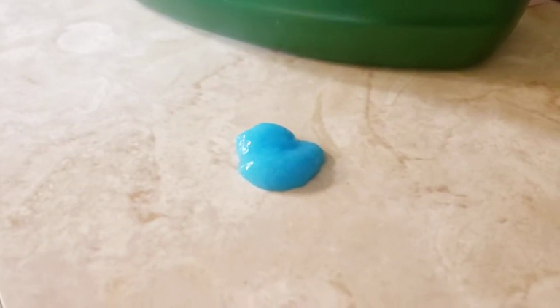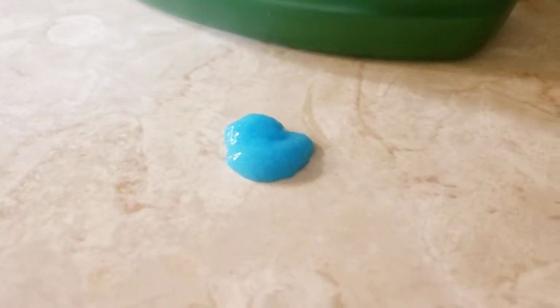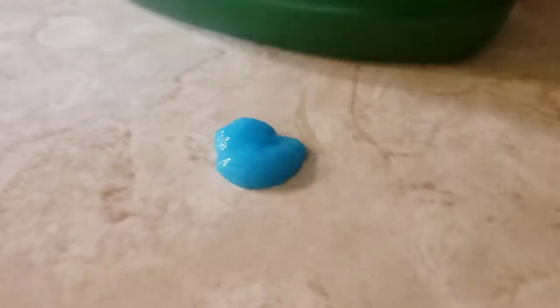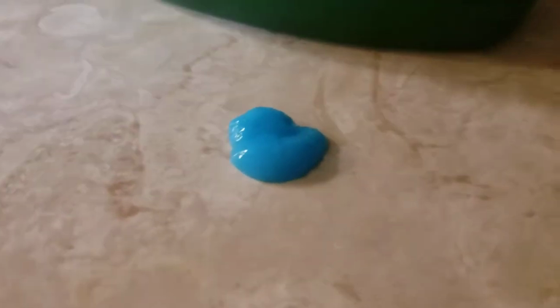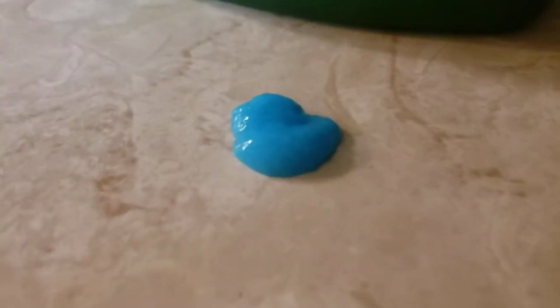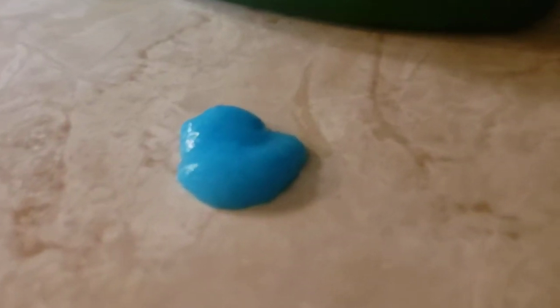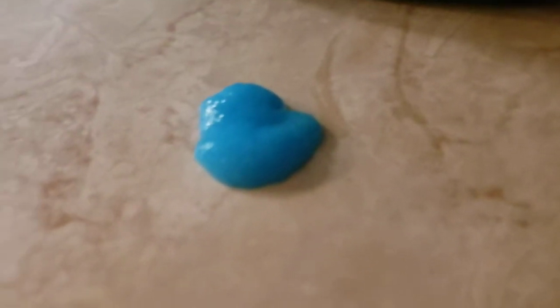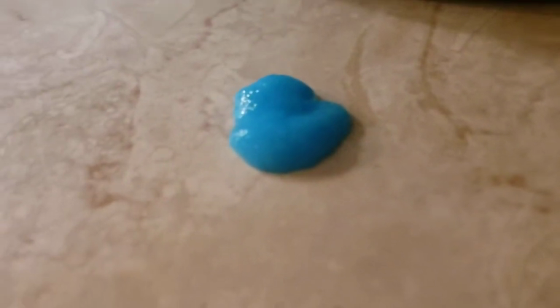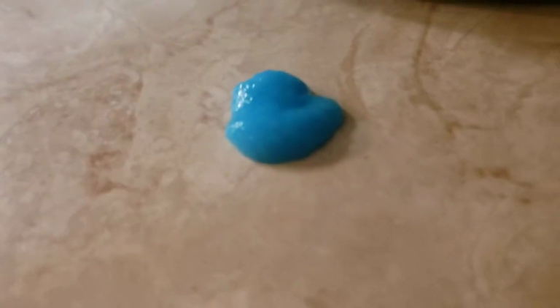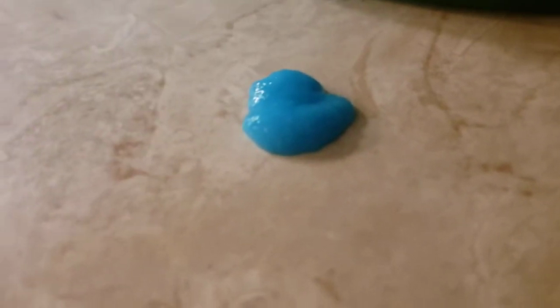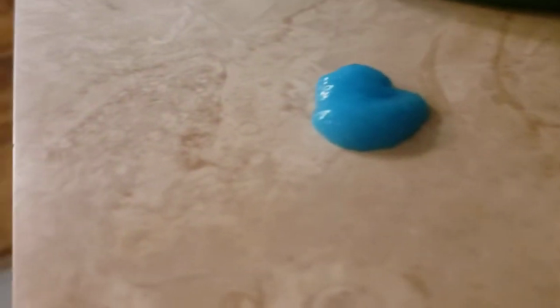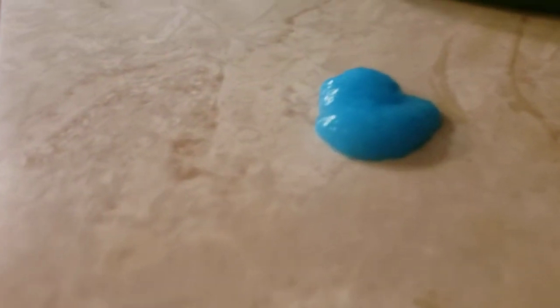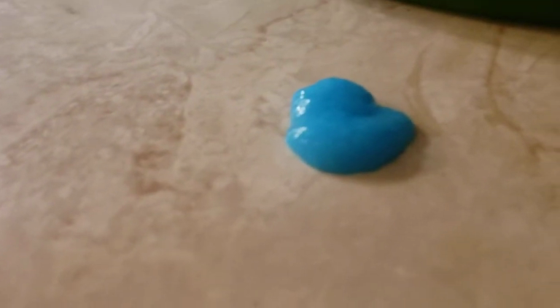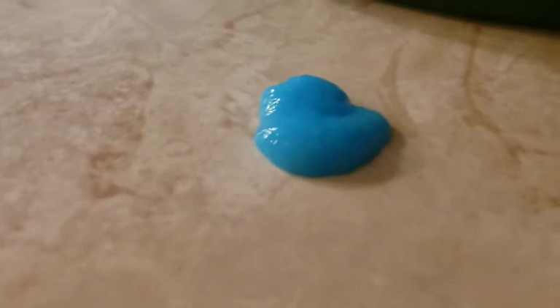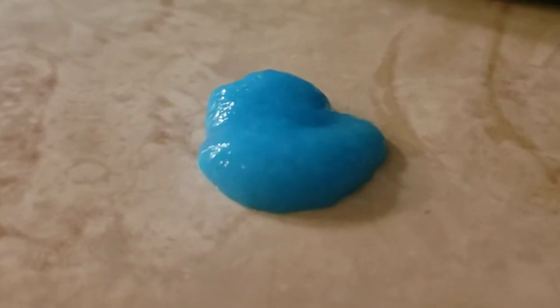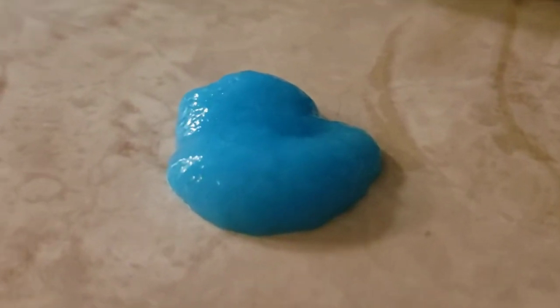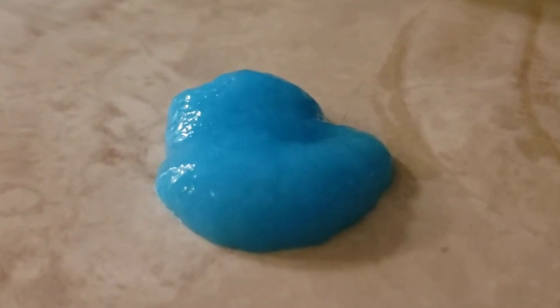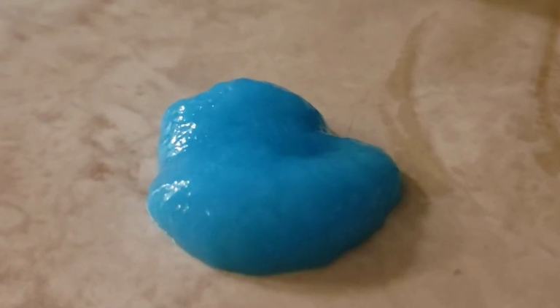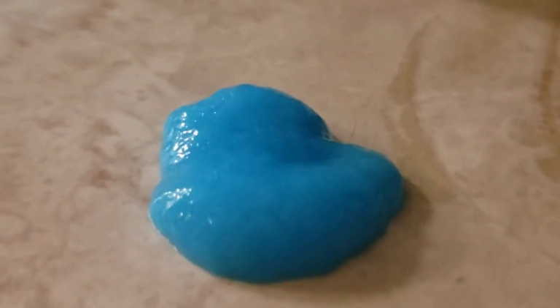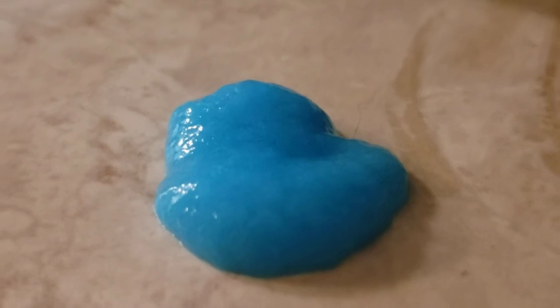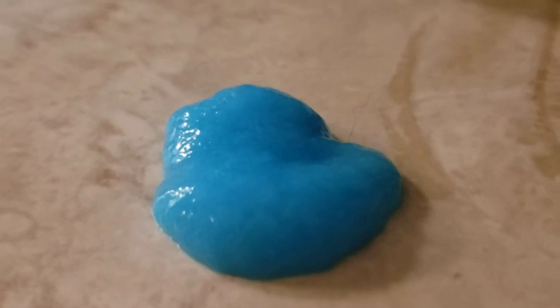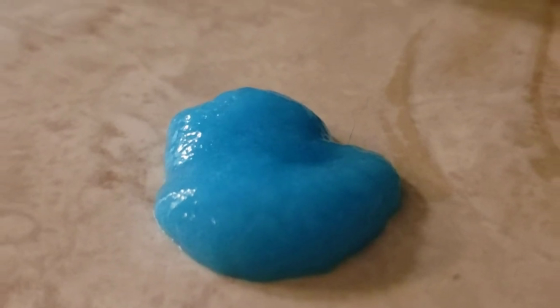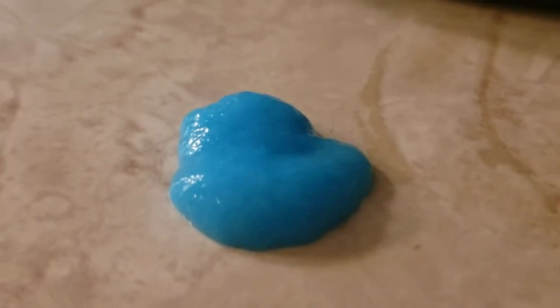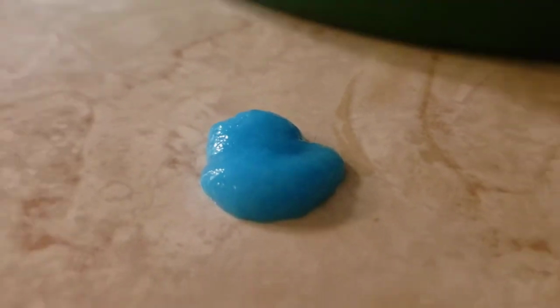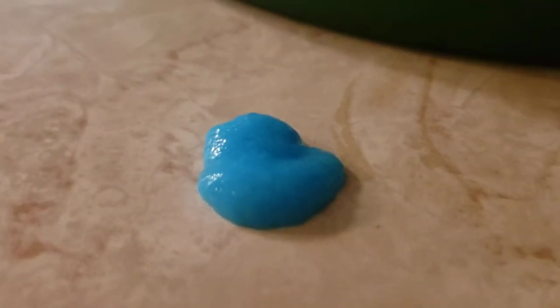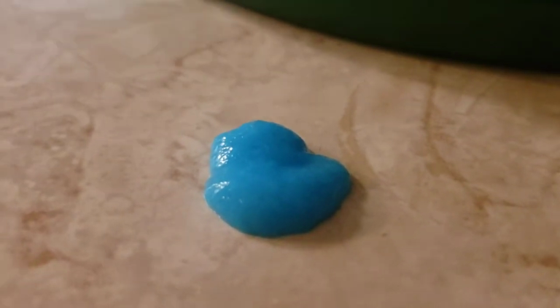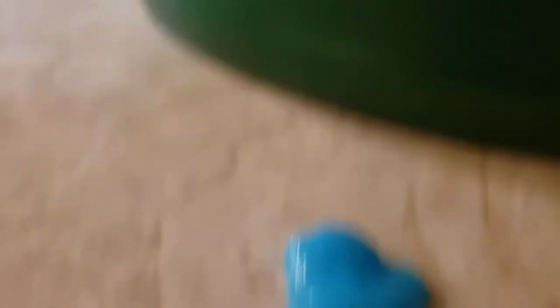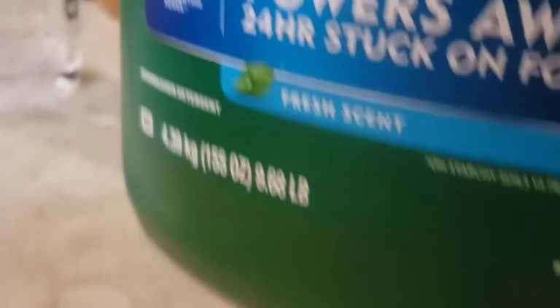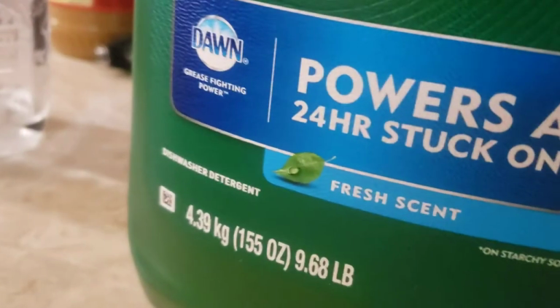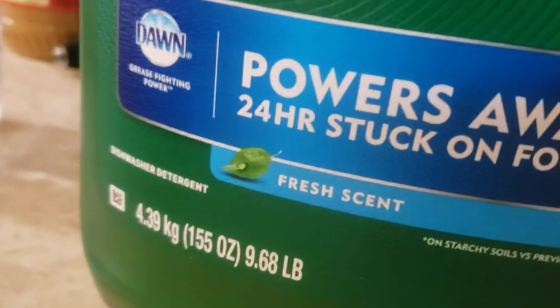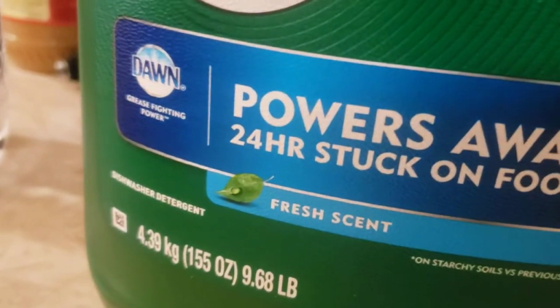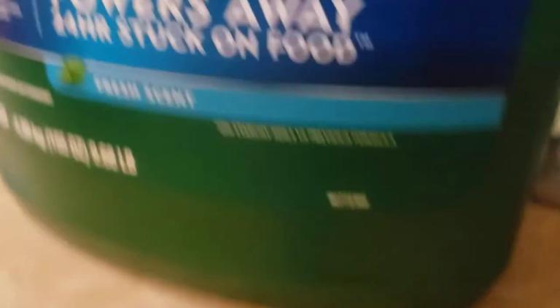Let me squirt a little out. Here's what it looks like — it looks grainy, kind of. And it's blue. I think that's because it has Dawn in it.